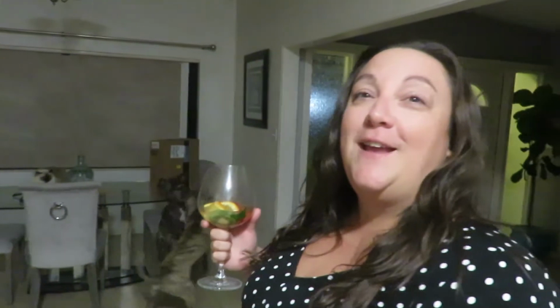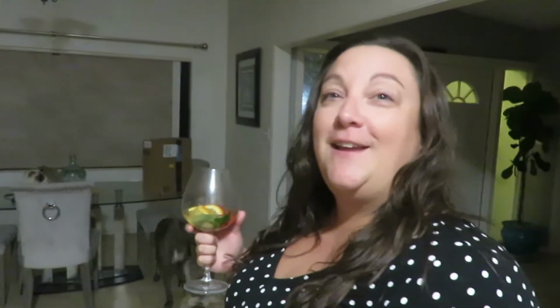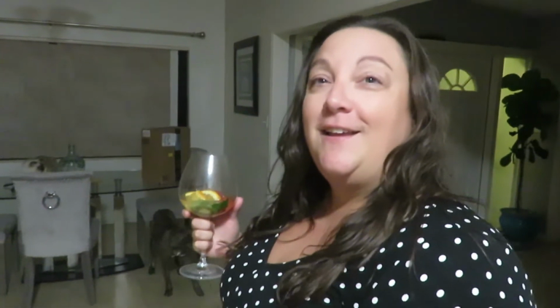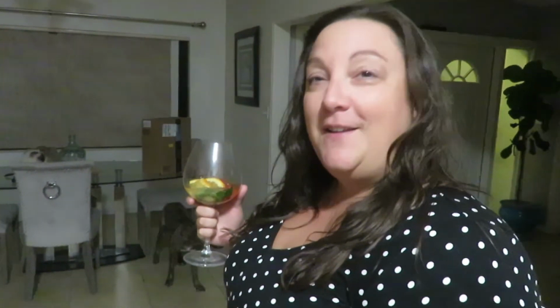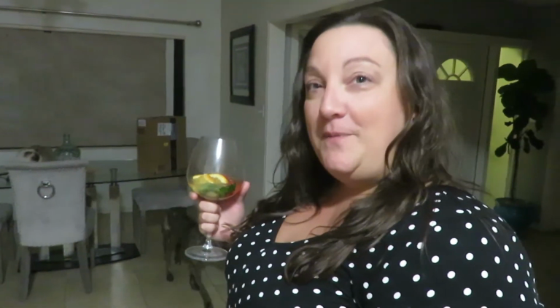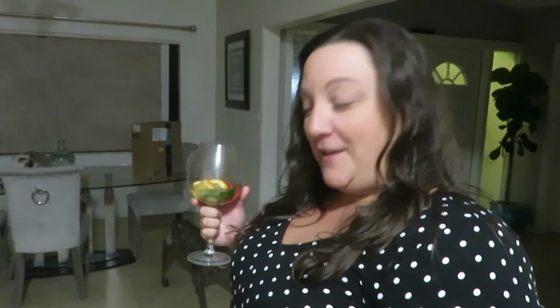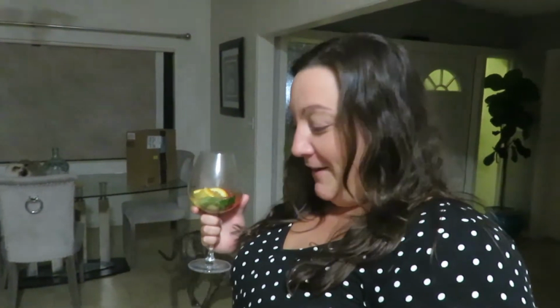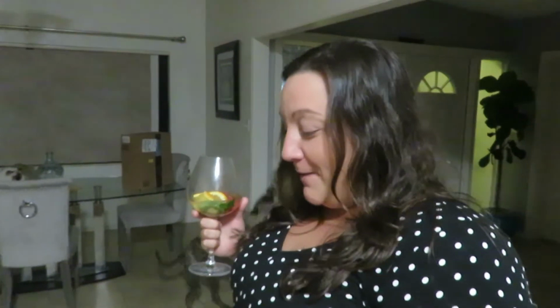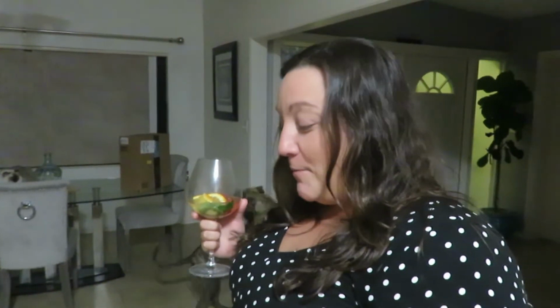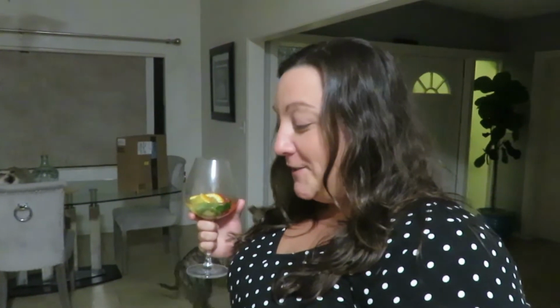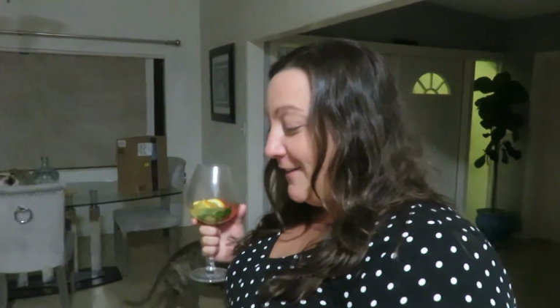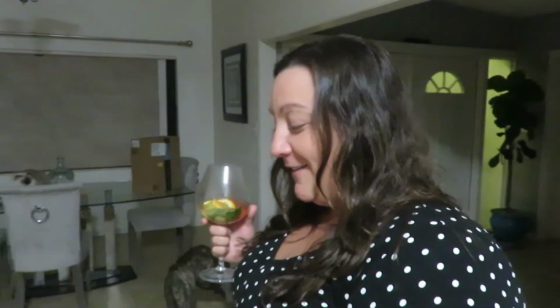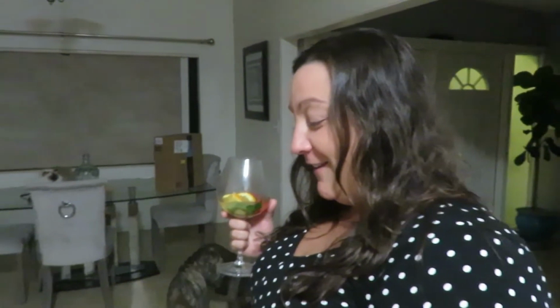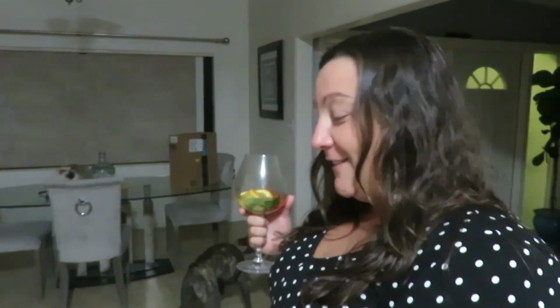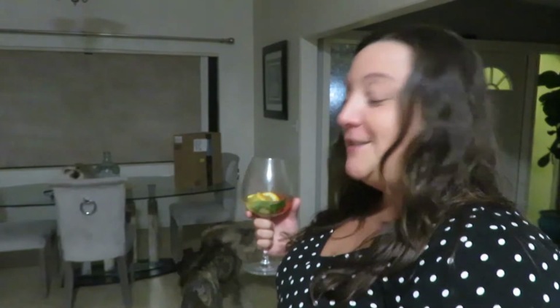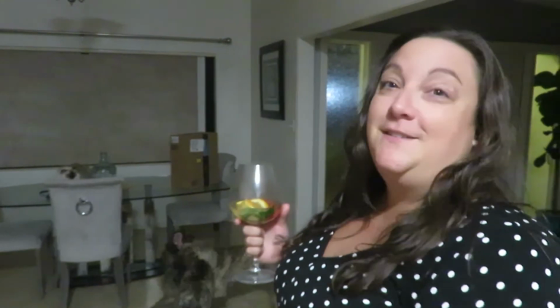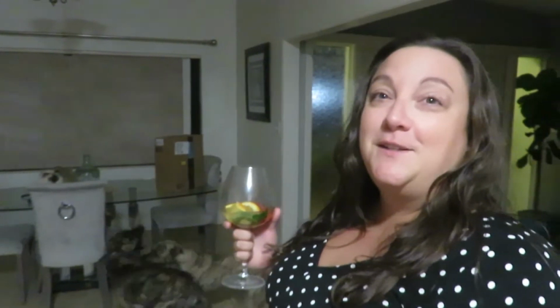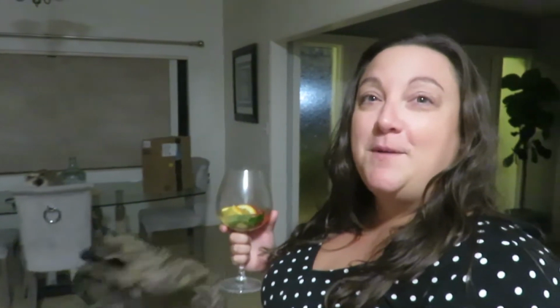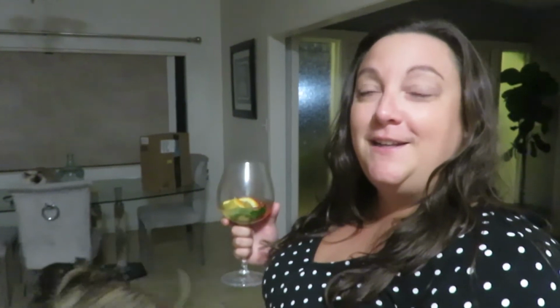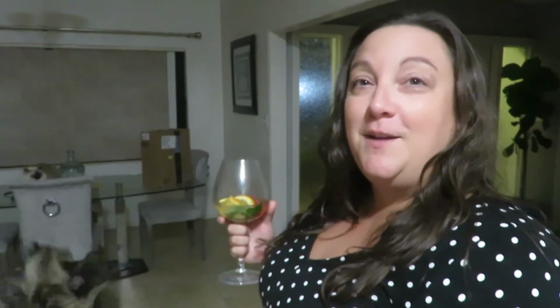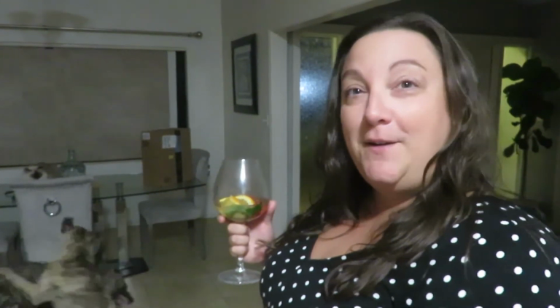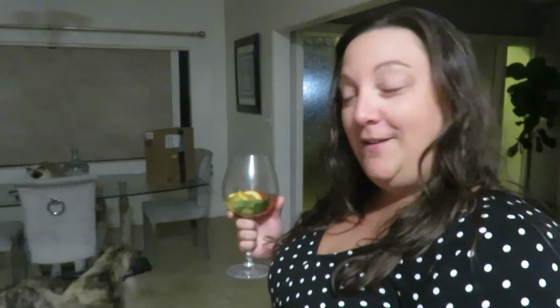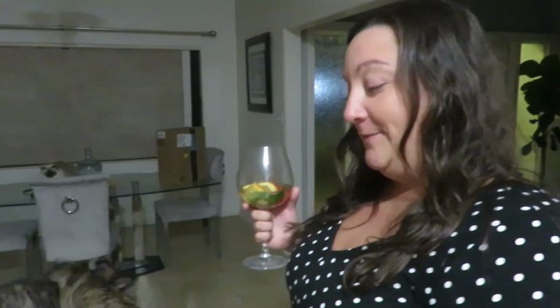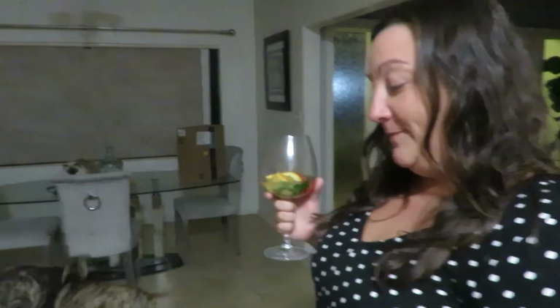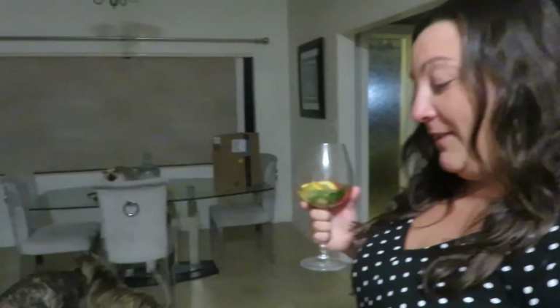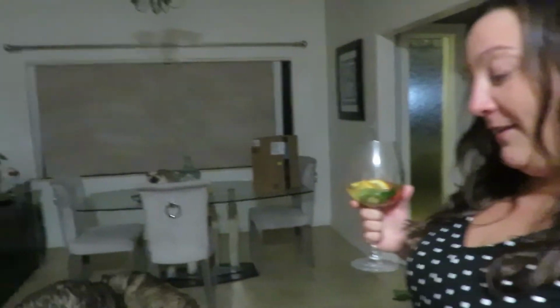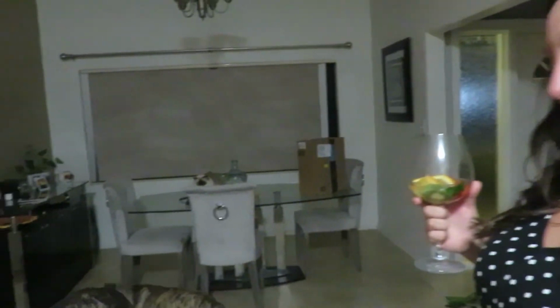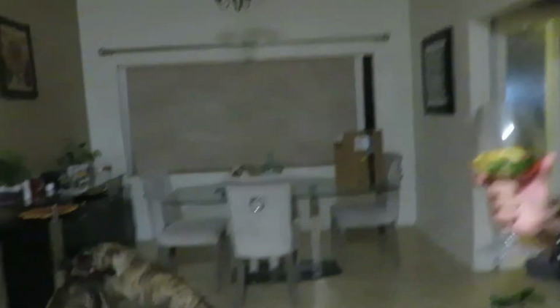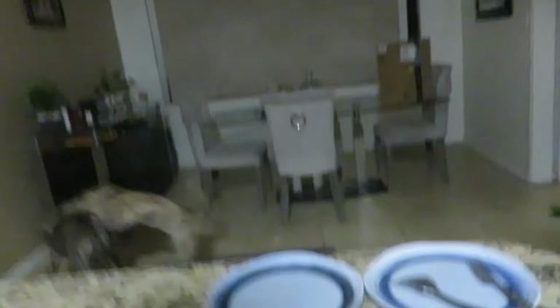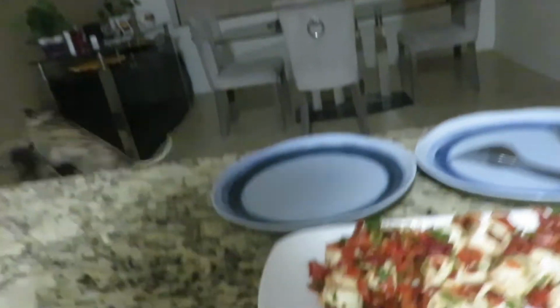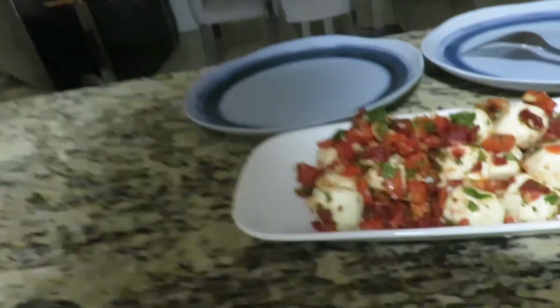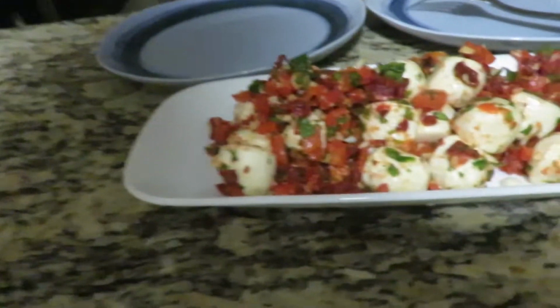Amanda sees the dish and says it looks exactly like the mozzarella idea she'd mentioned — five mozzarella balls. She says it looks excellent and that it's exactly what she was thinking about eating. He confirms she read his mind.